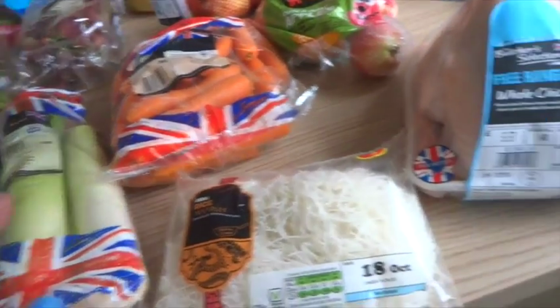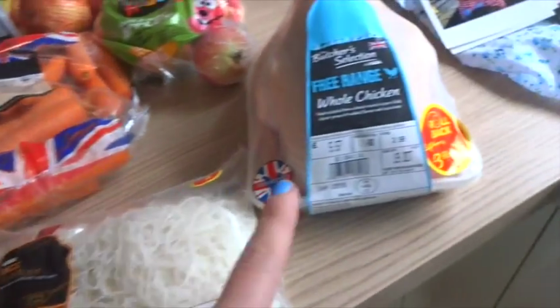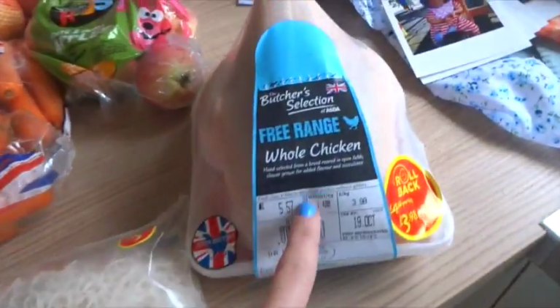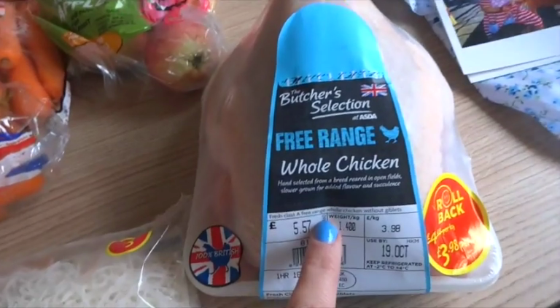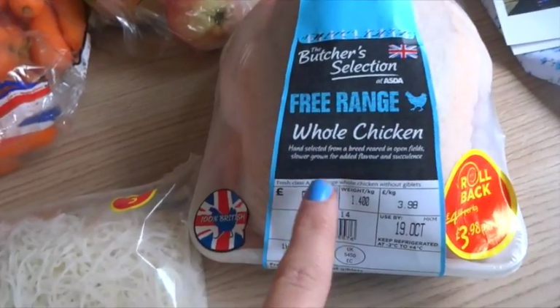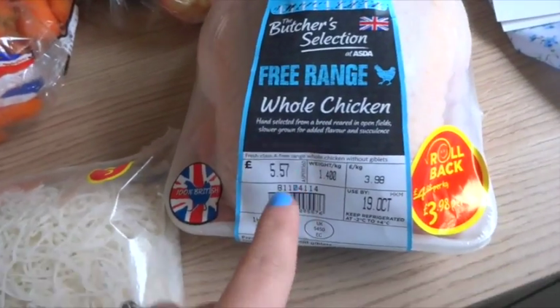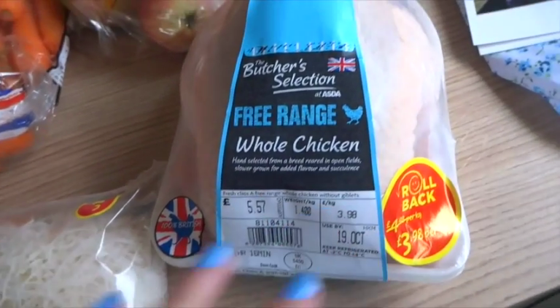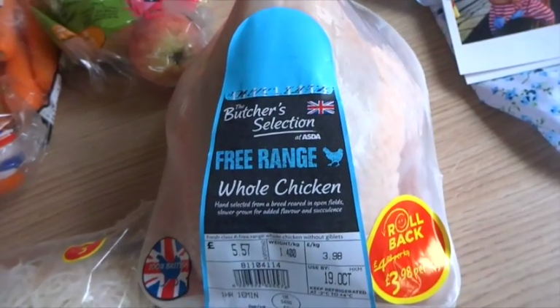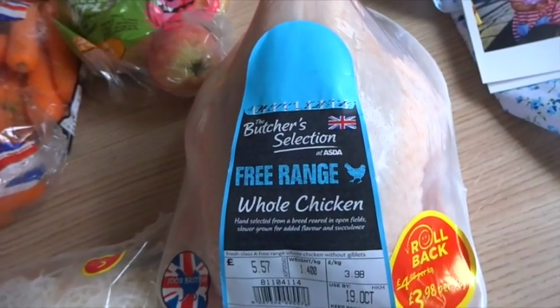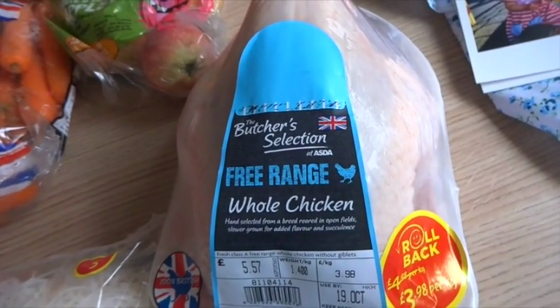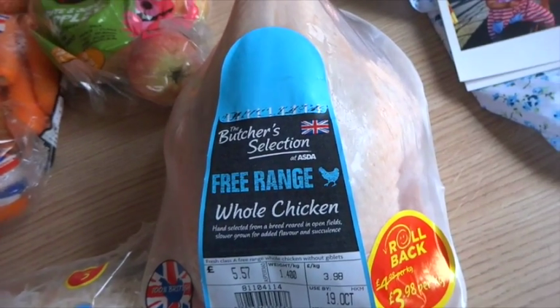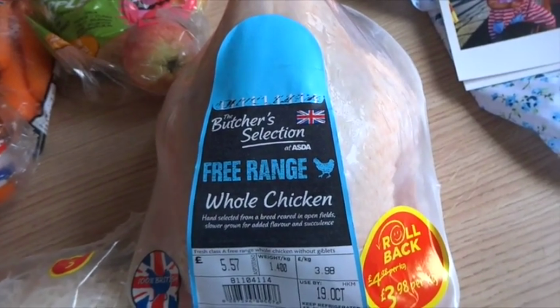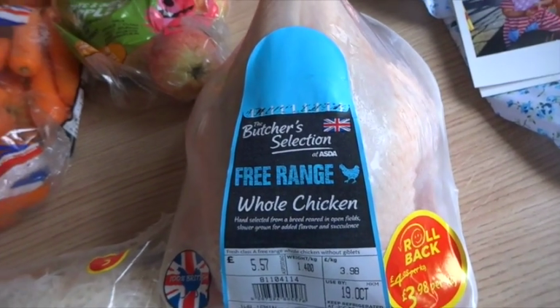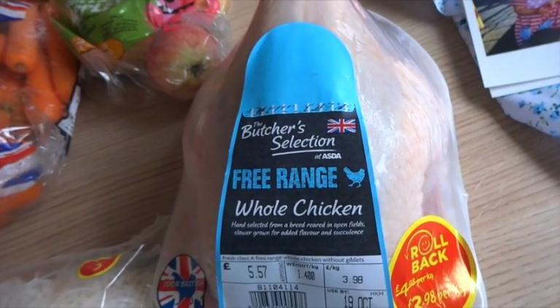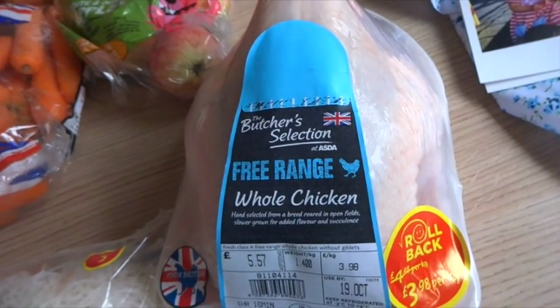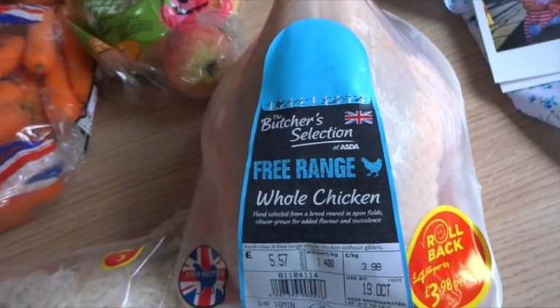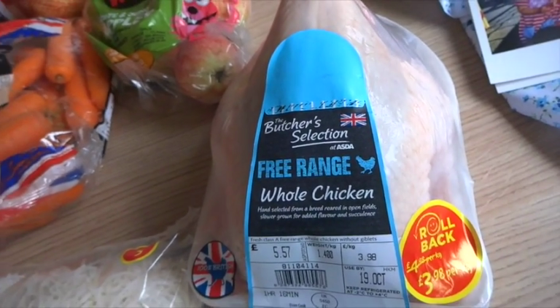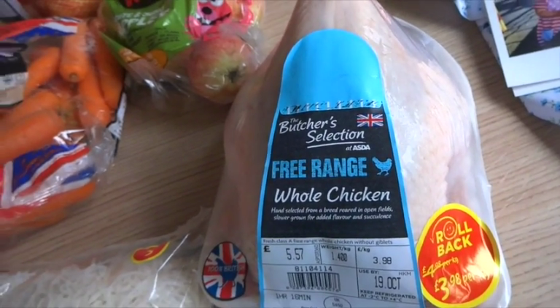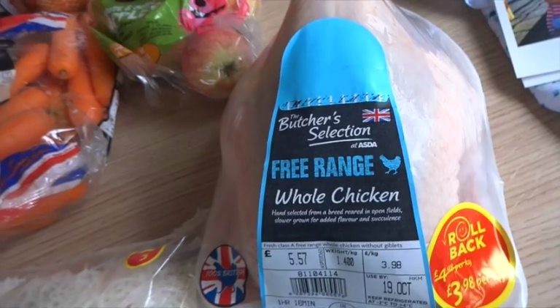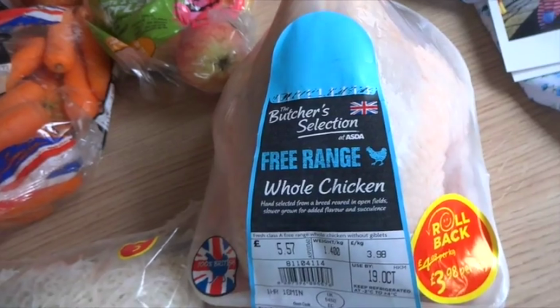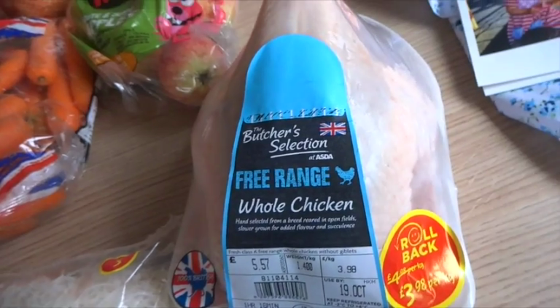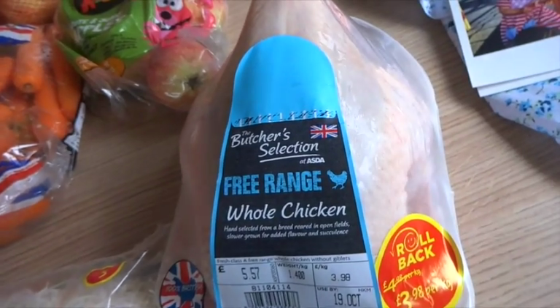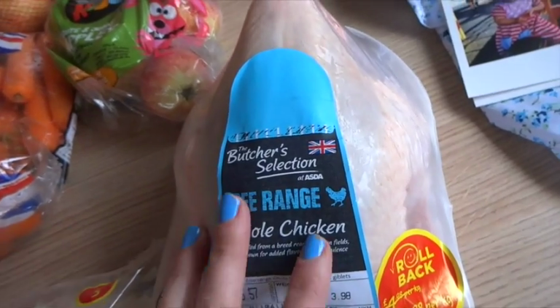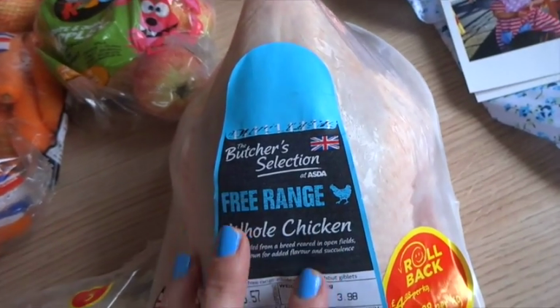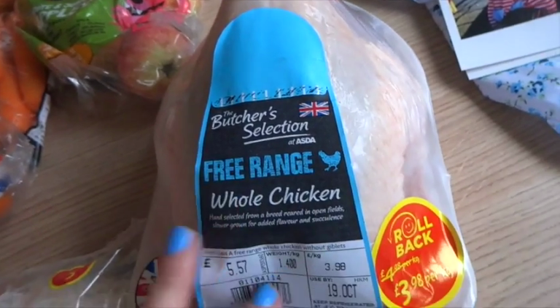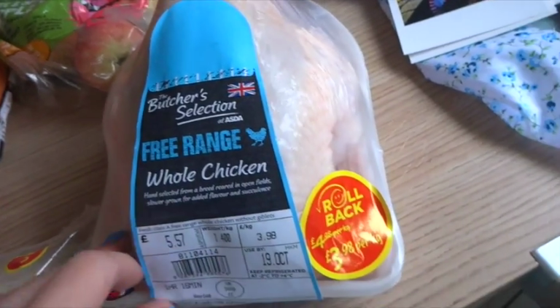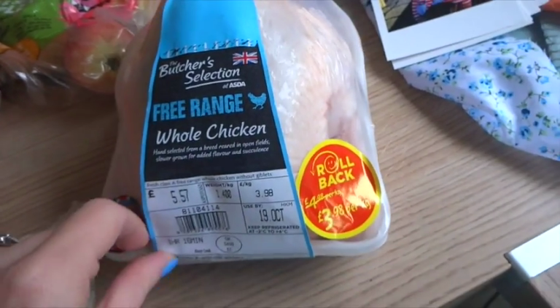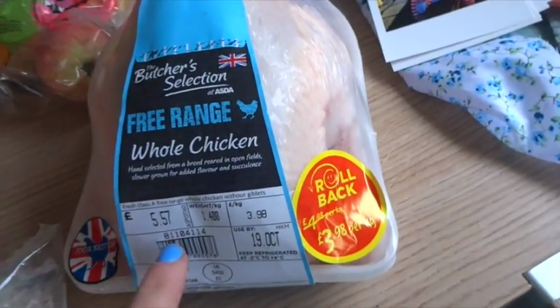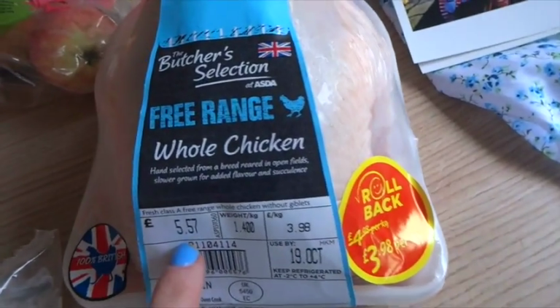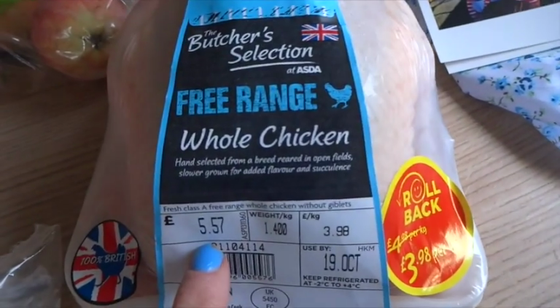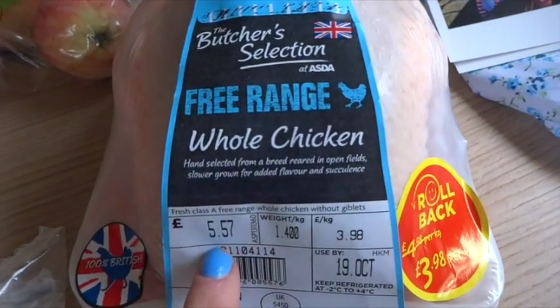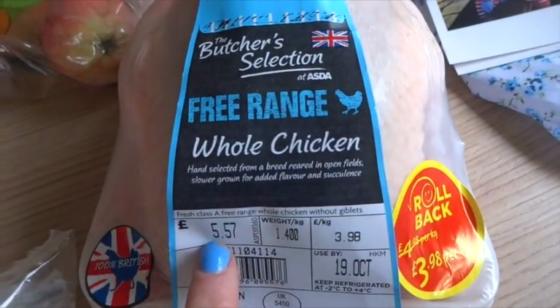I've got a free range whole chicken. I really fancy just cooking a whole chicken and then using it for different things like curries and maybe a chicken pie. That was £5.57.